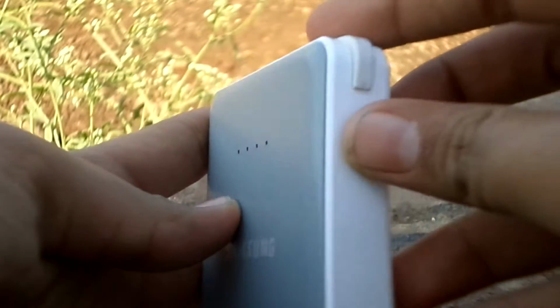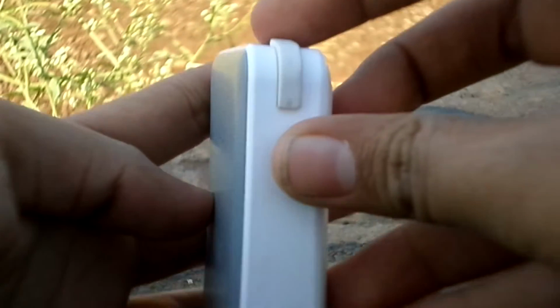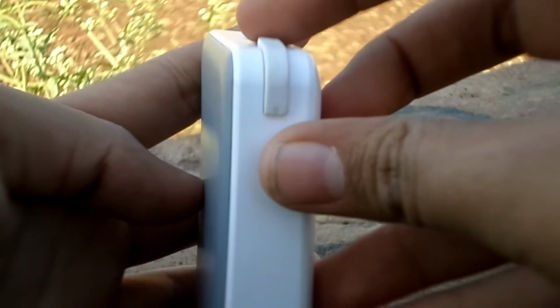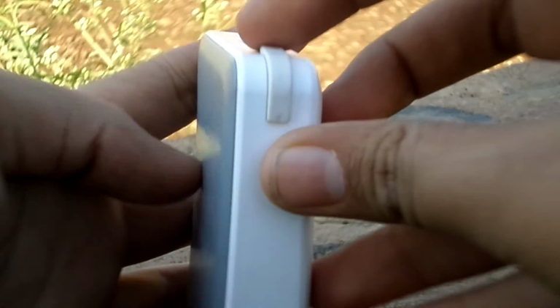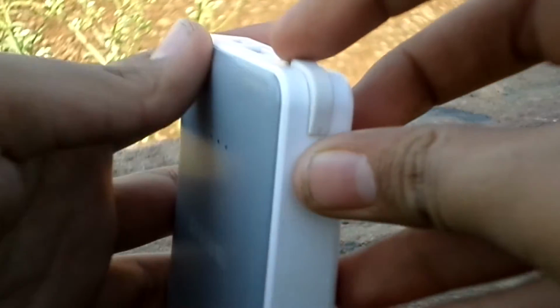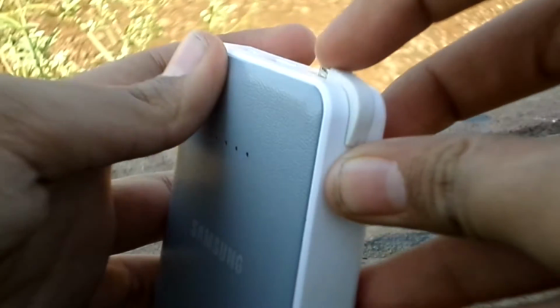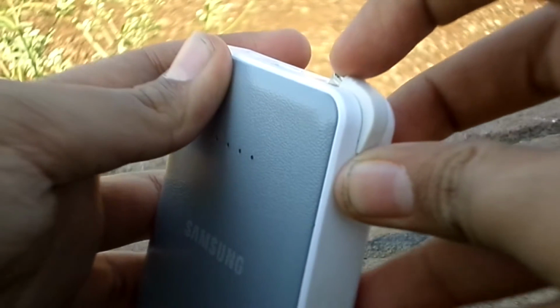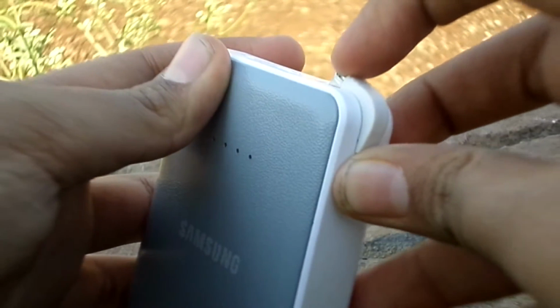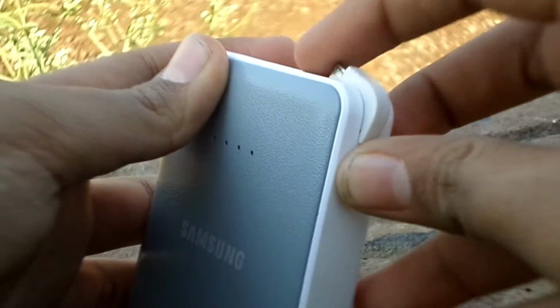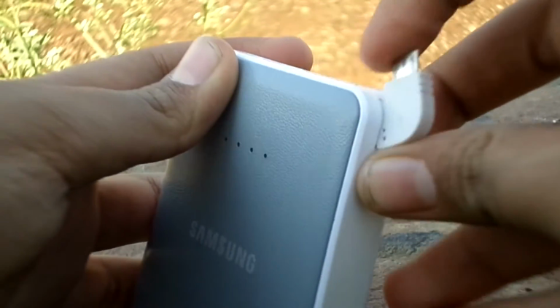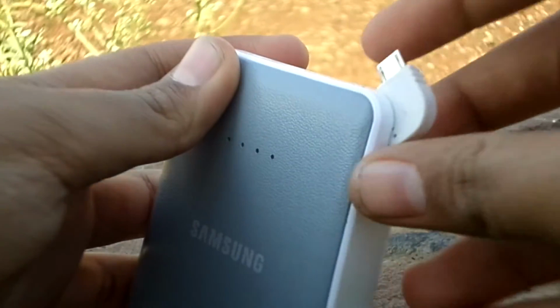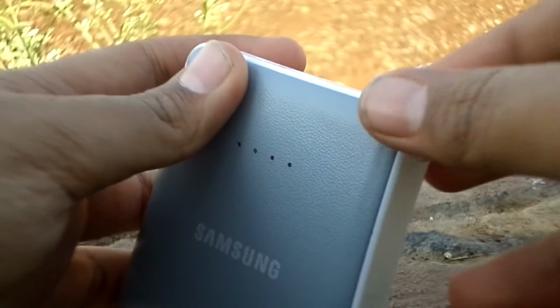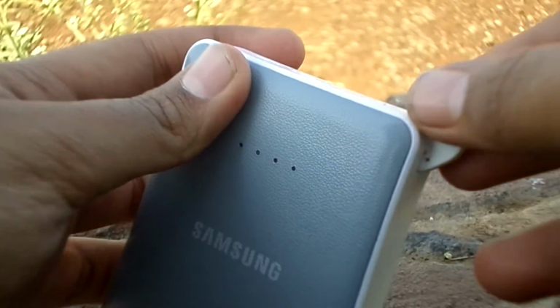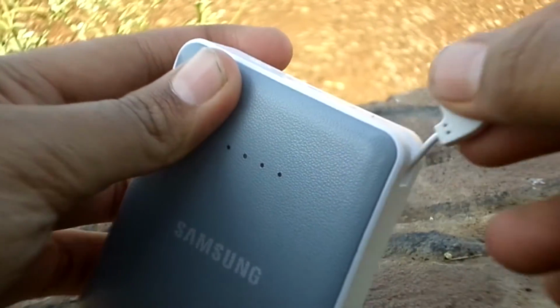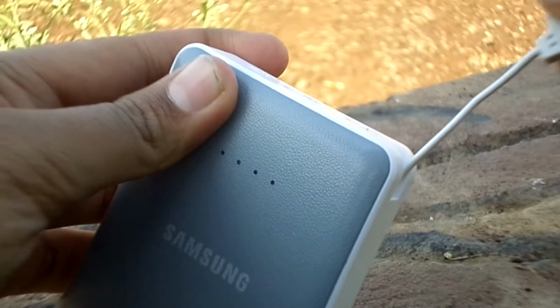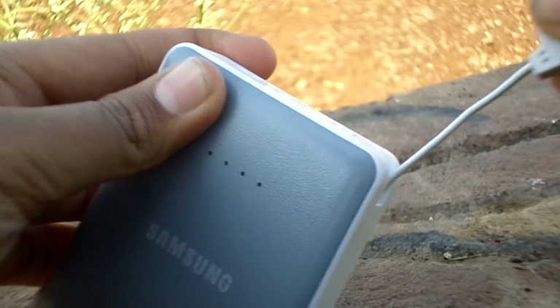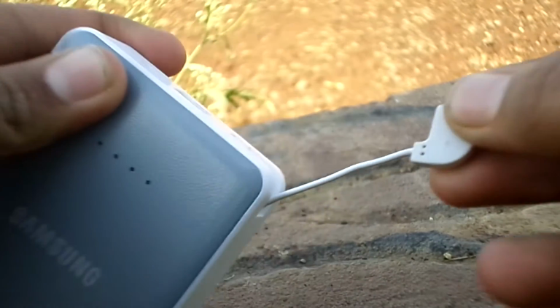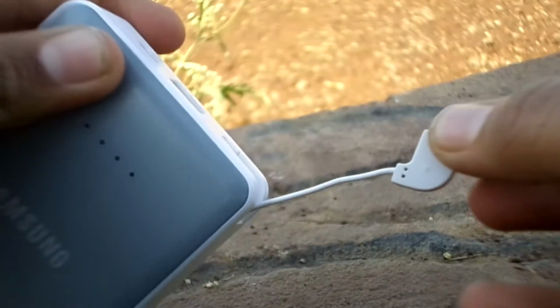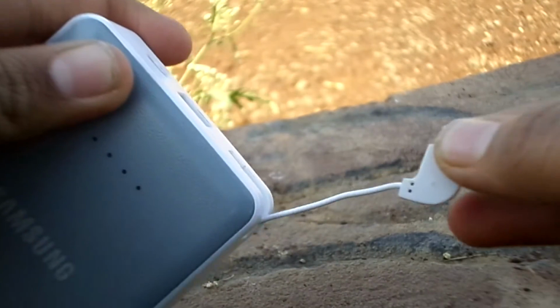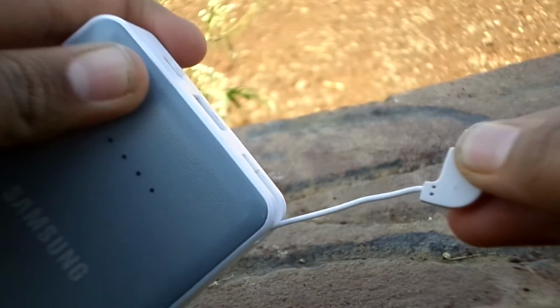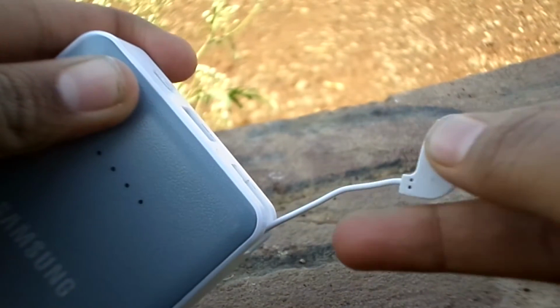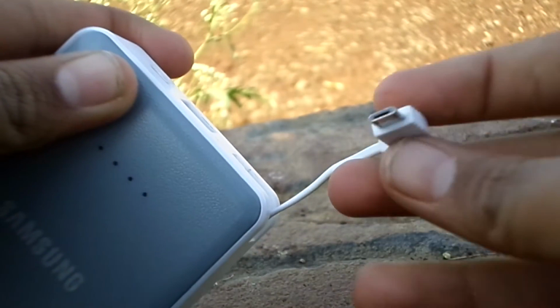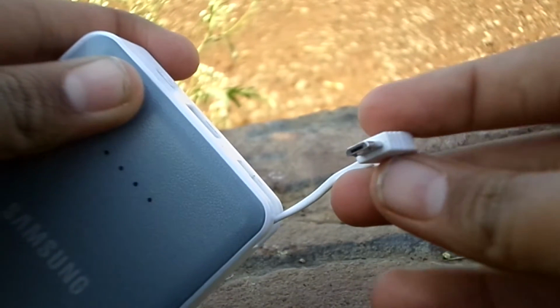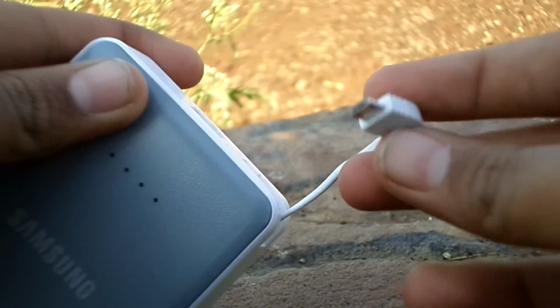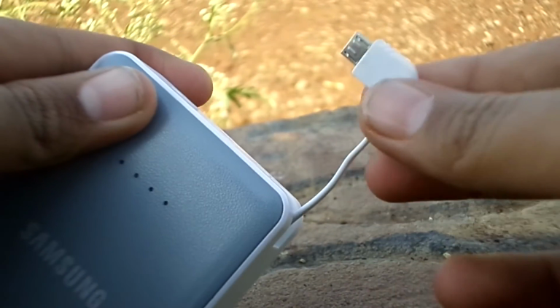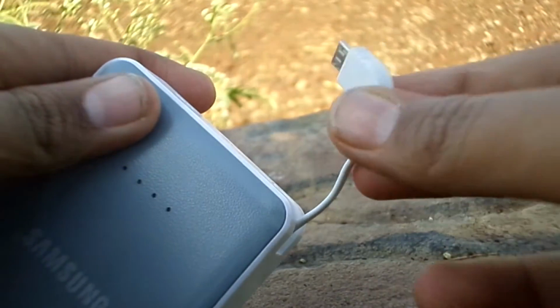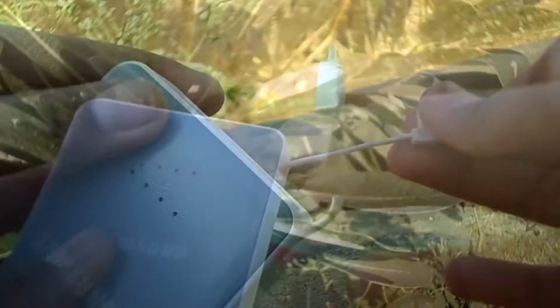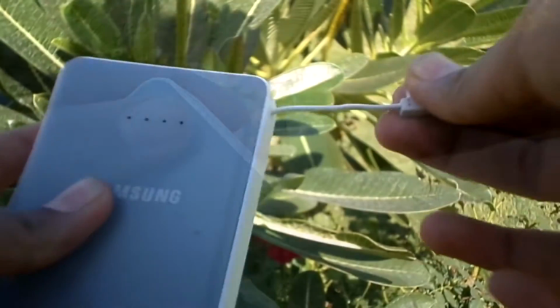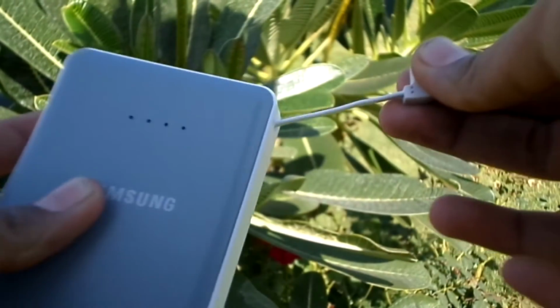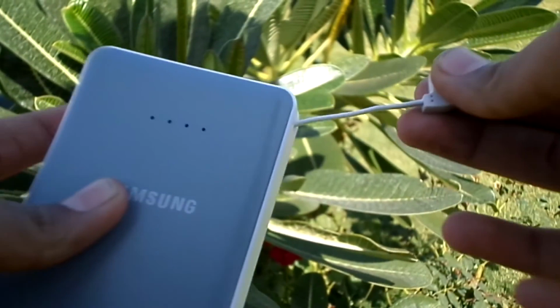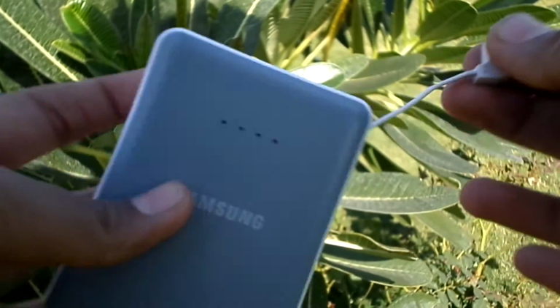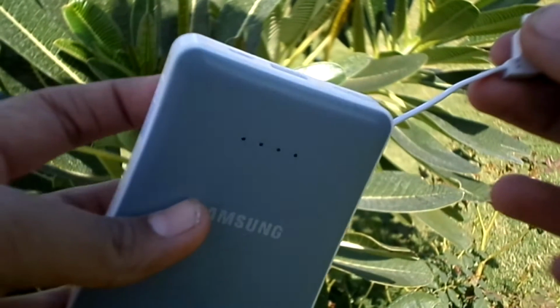The built-in micro USB cable is what makes it one of my favorites. It is quite short, but satisfyingly enough to reach my phone and can be carried properly.